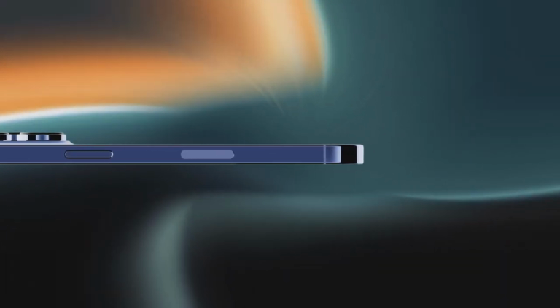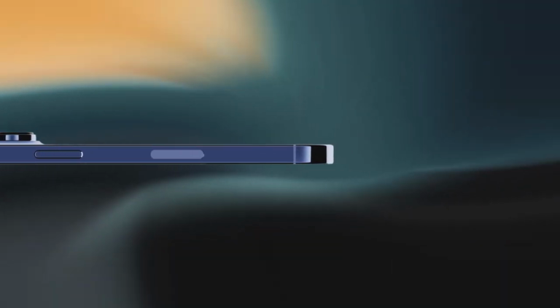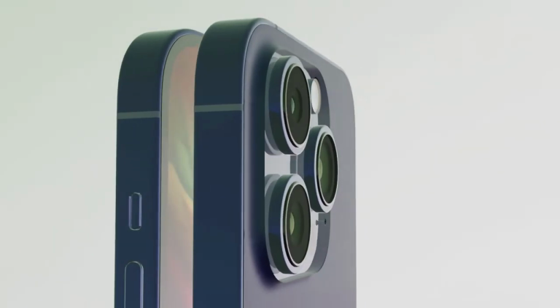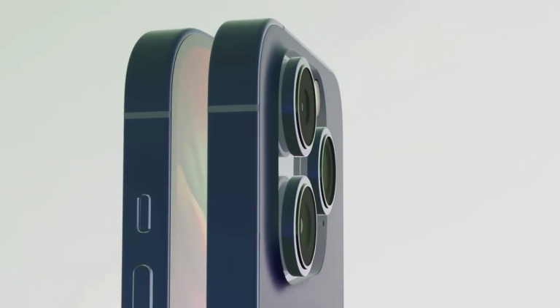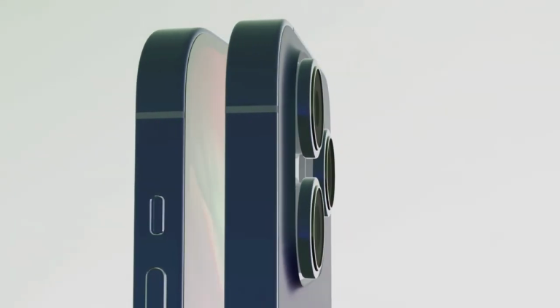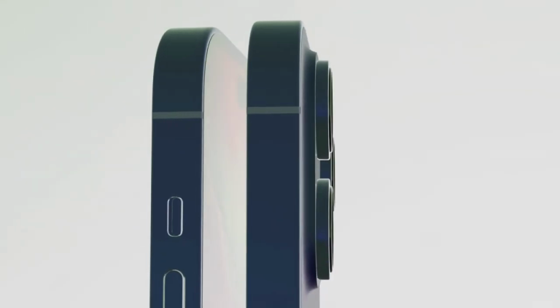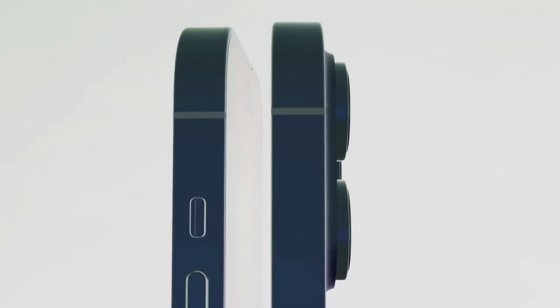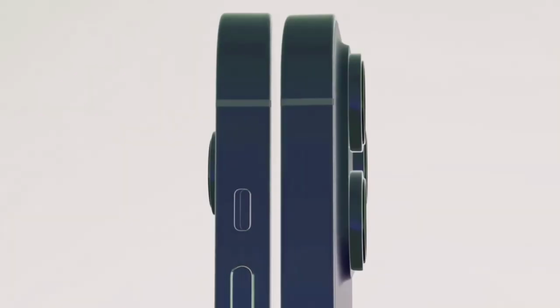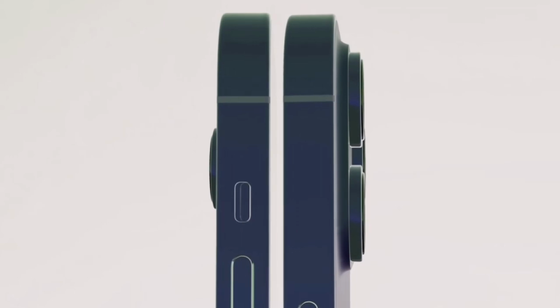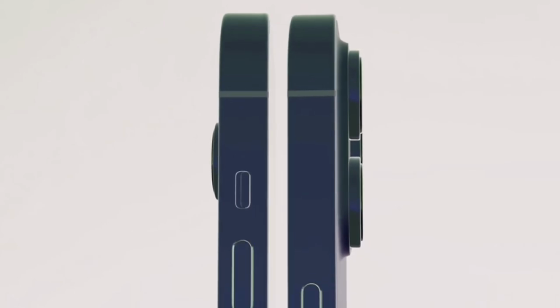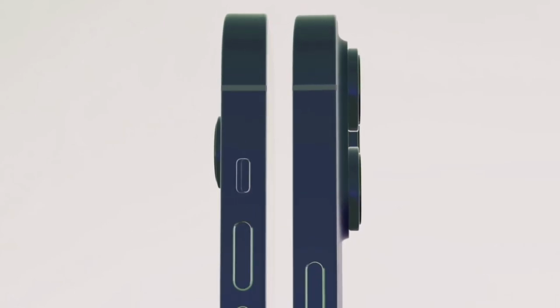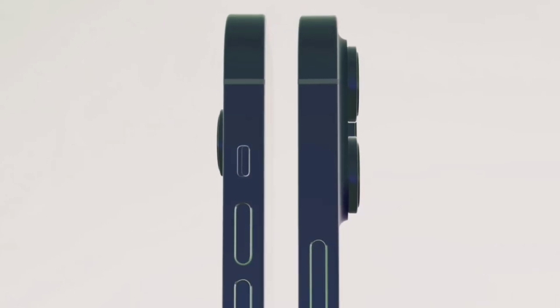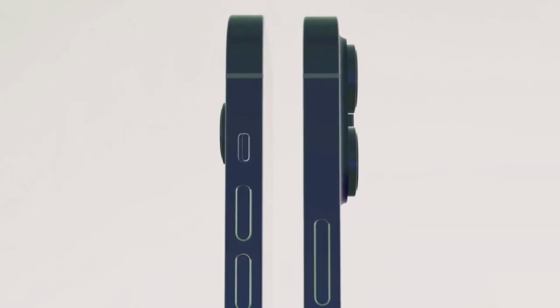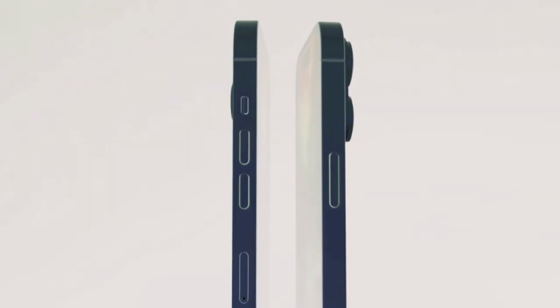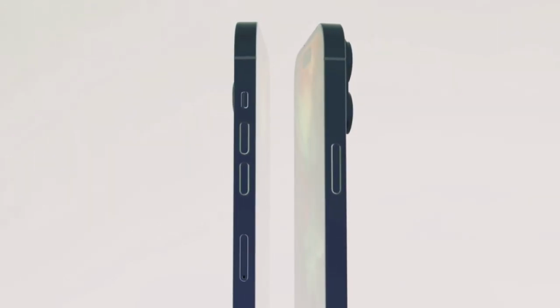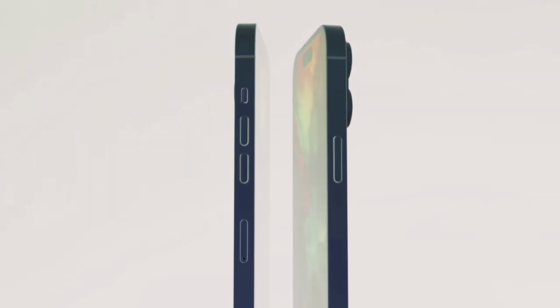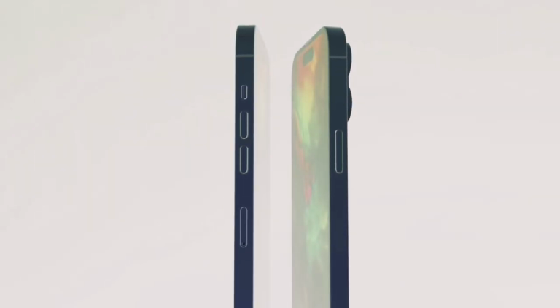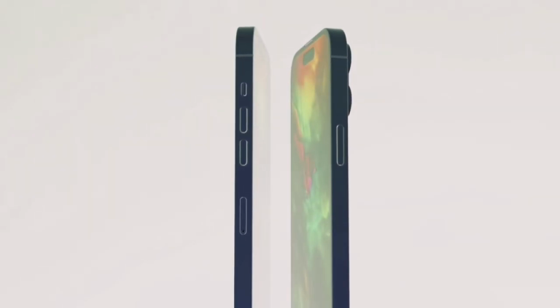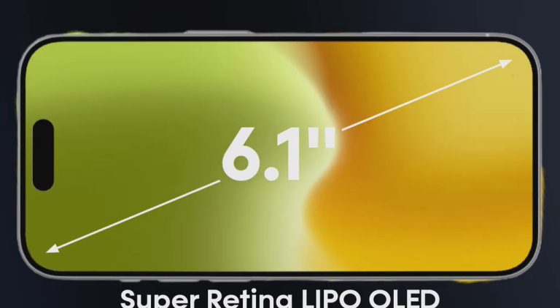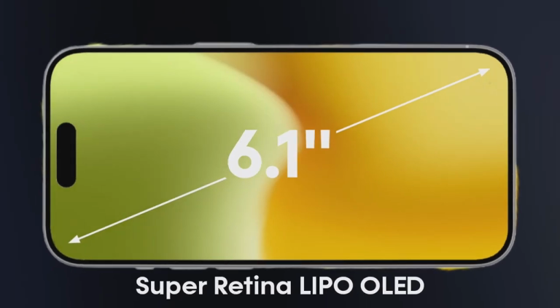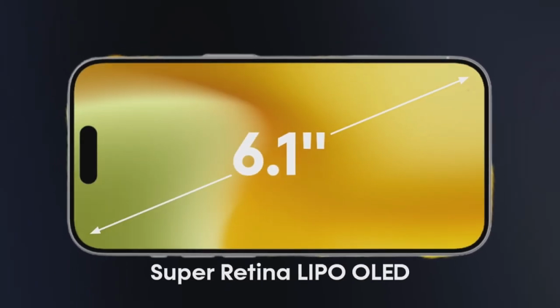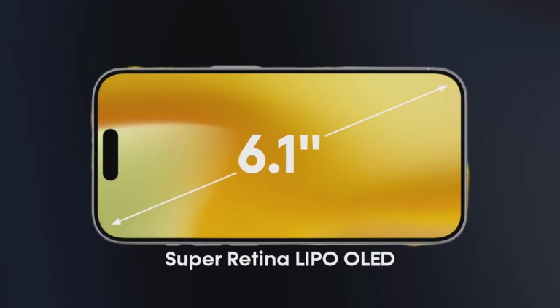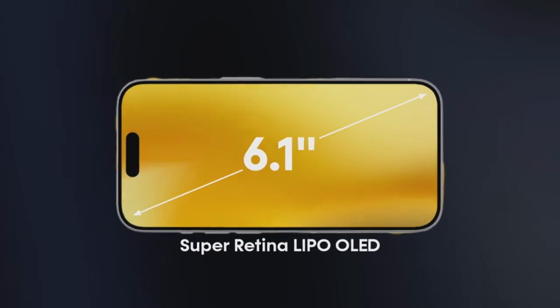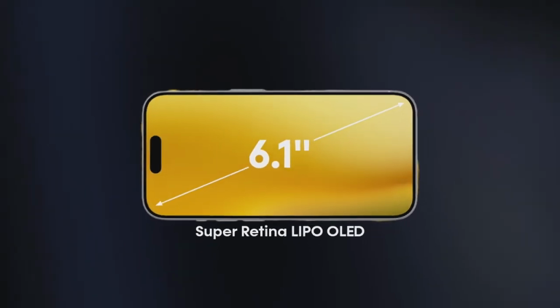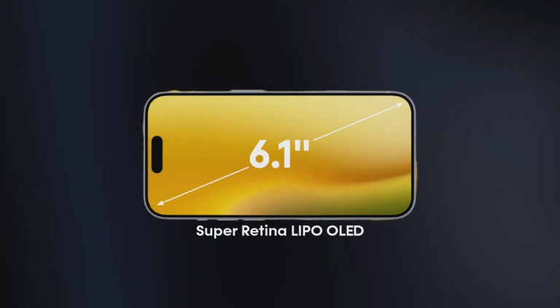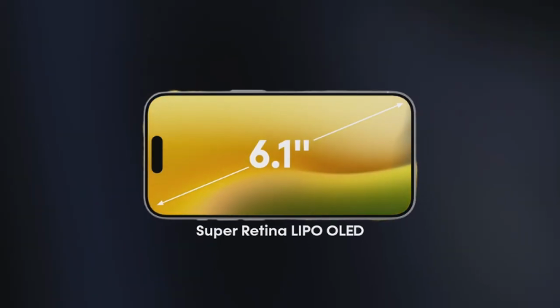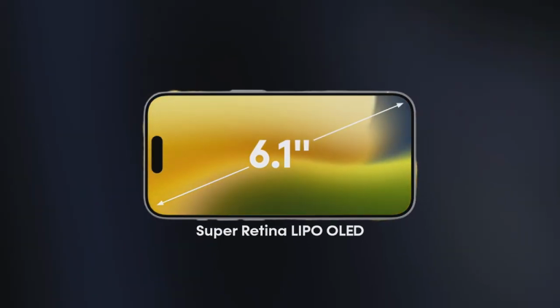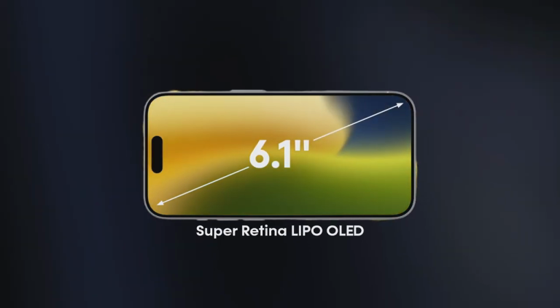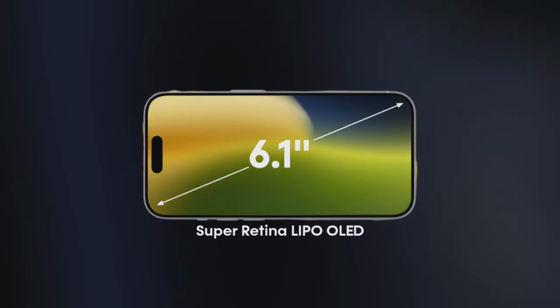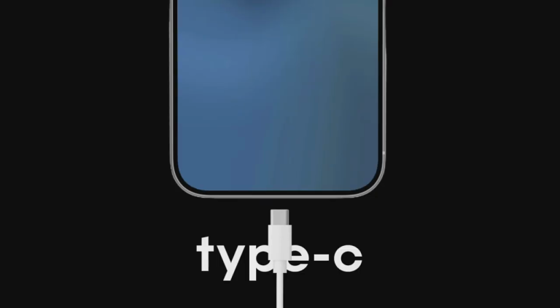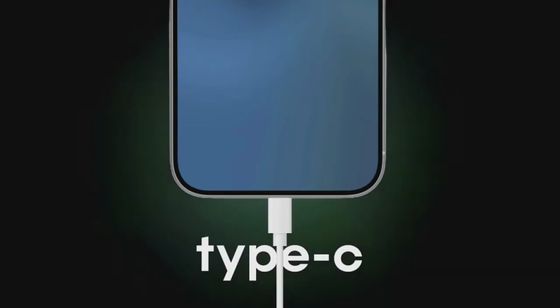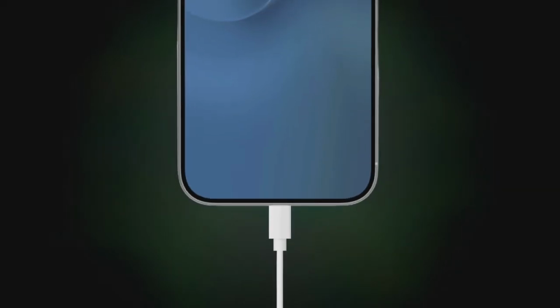The iPhone 15 is the upcoming flagship smartphone from Apple. It is rumored to be released in September 2023, along with the iPhone 15 Pro and iPhone 15 Pro Max.